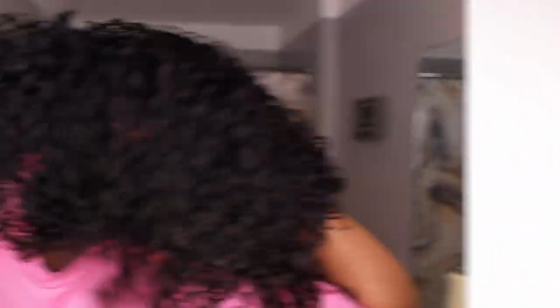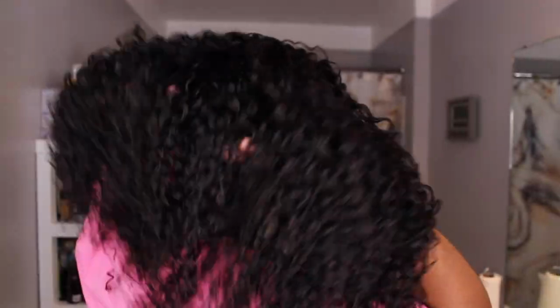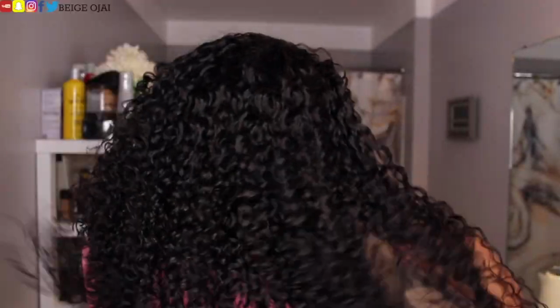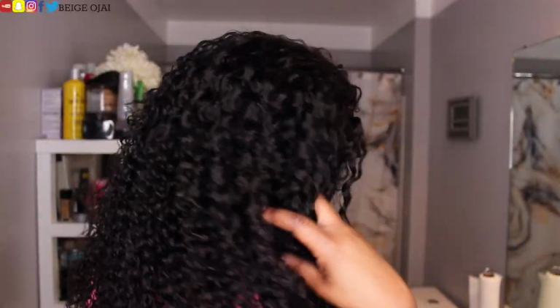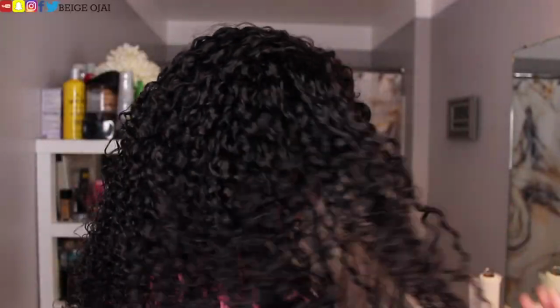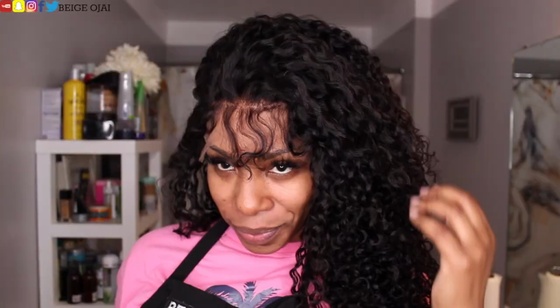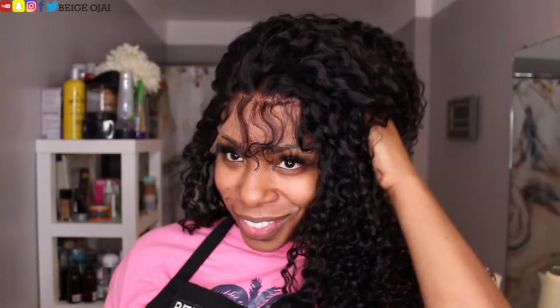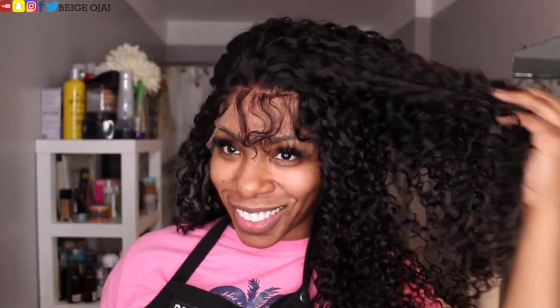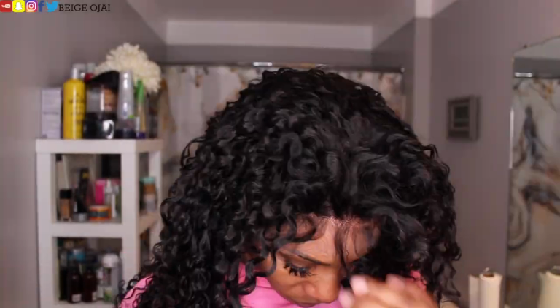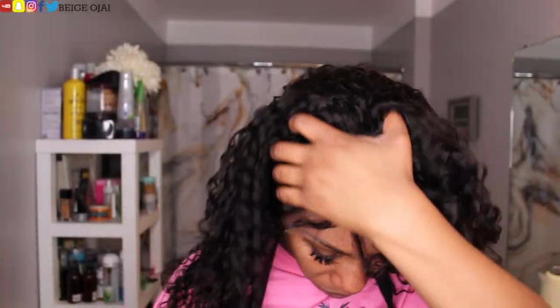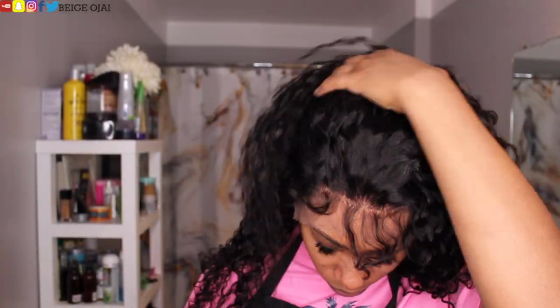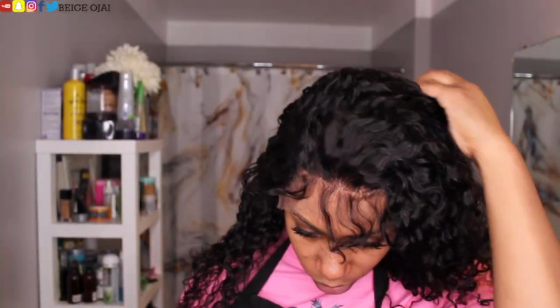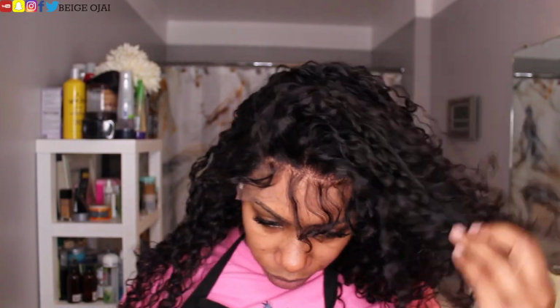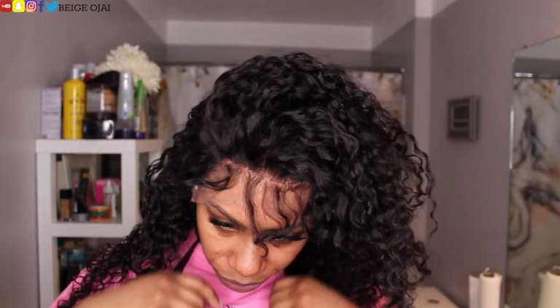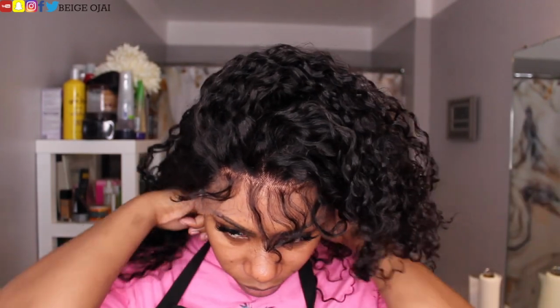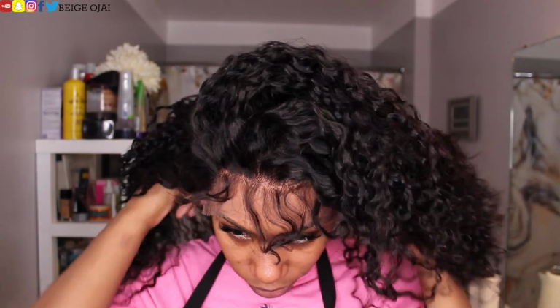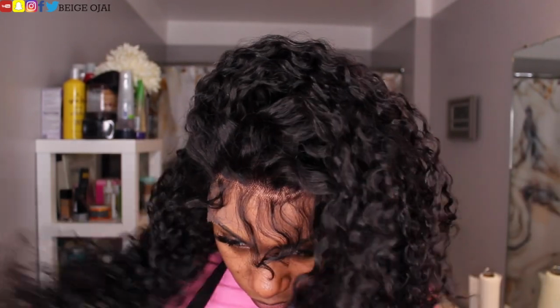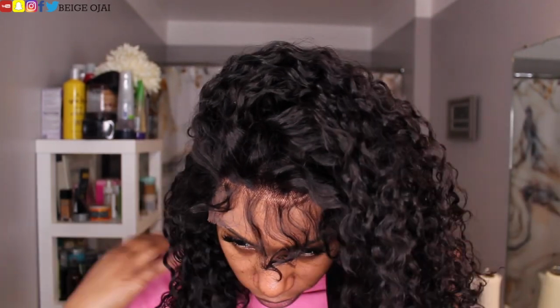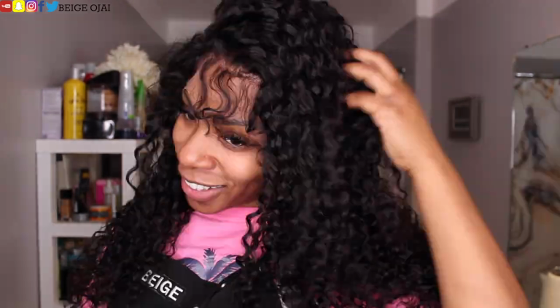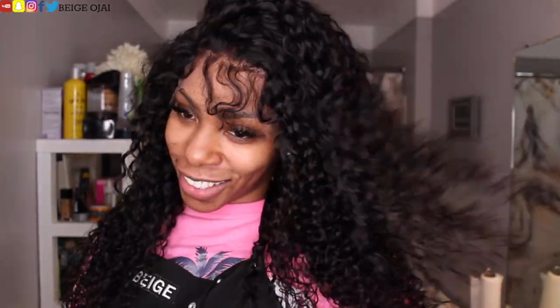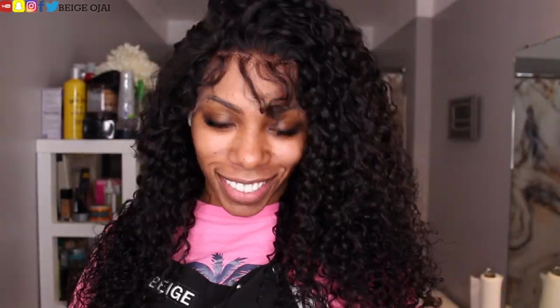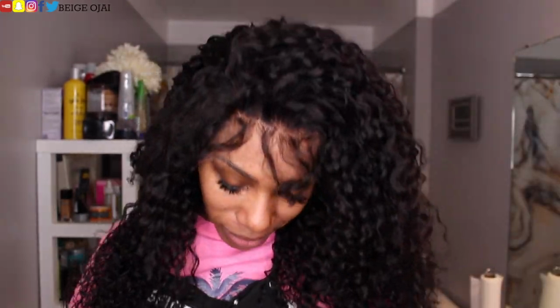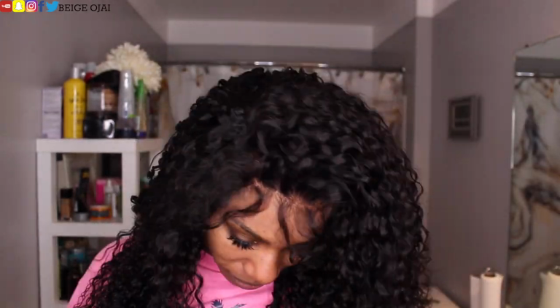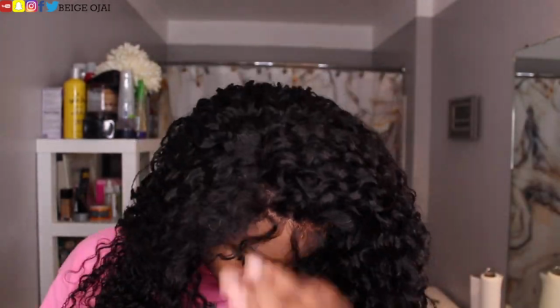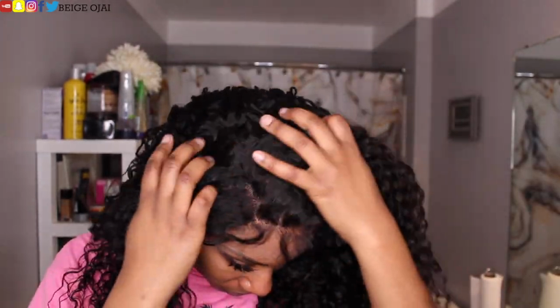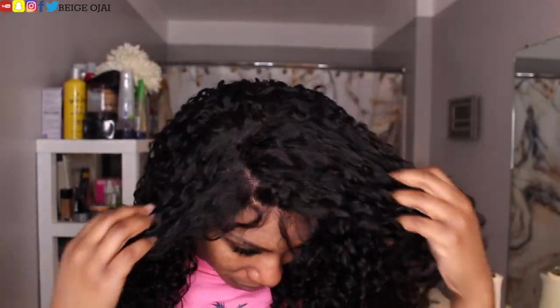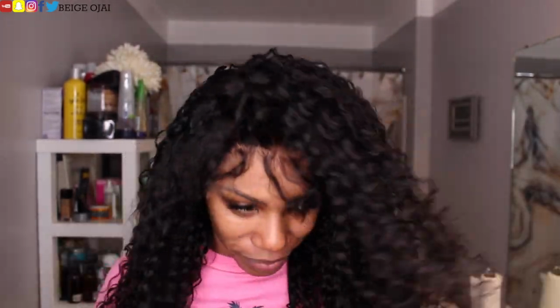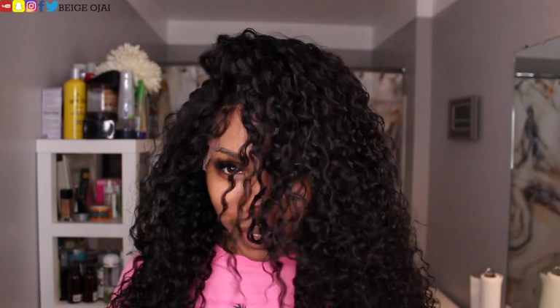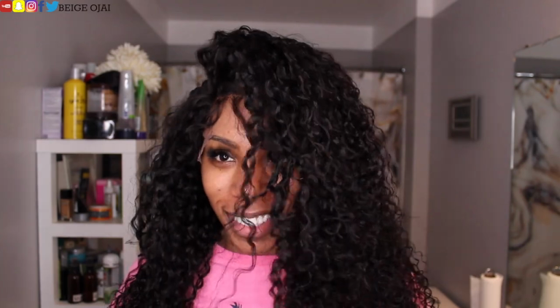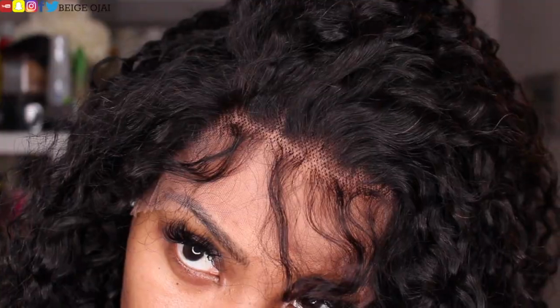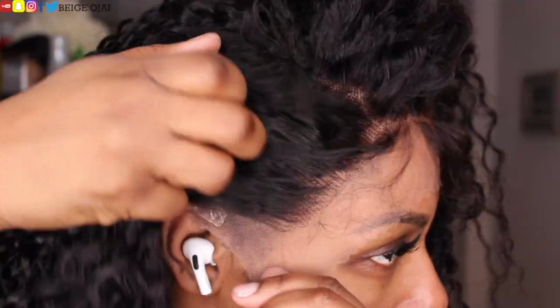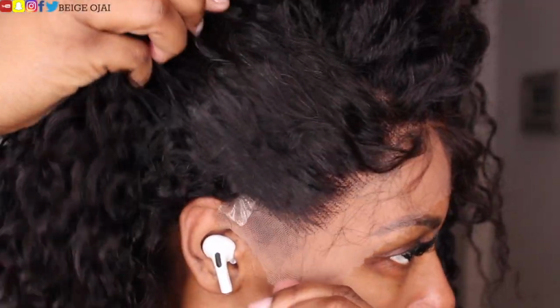This is such a beautiful curl pattern. I'm obsessed with the fullness of this wig. I'm obsessed with the curl pattern and I think this is going to be a really, really cute look. I'm super excited about it.